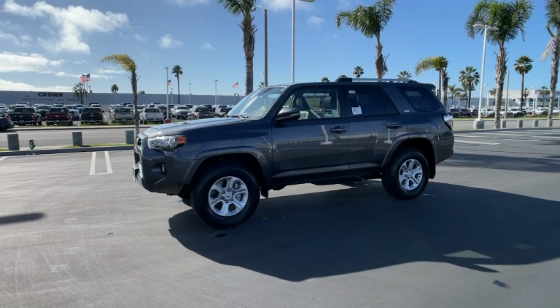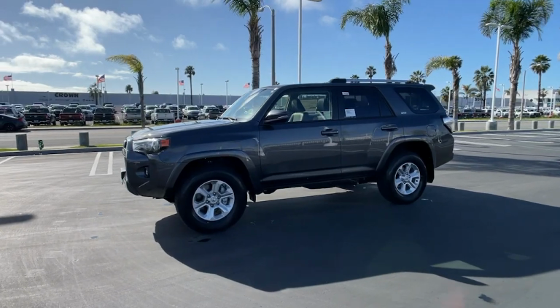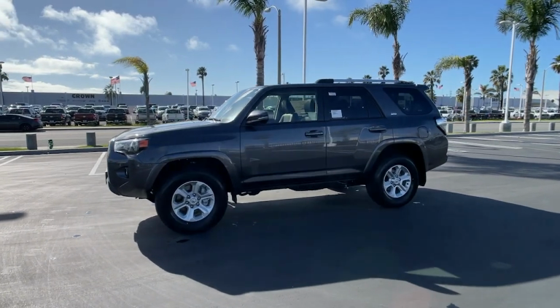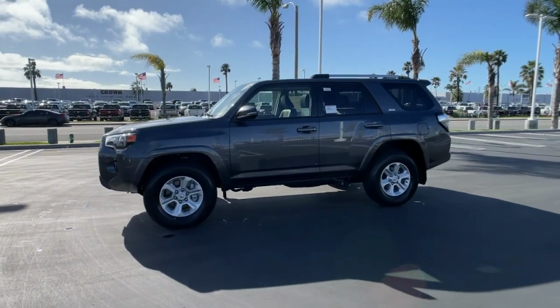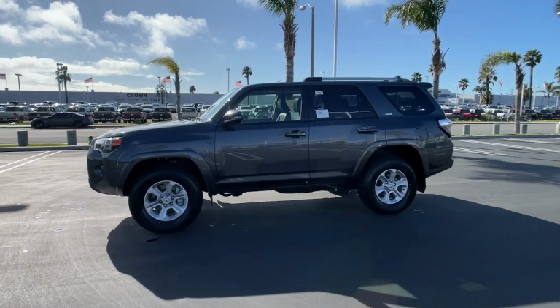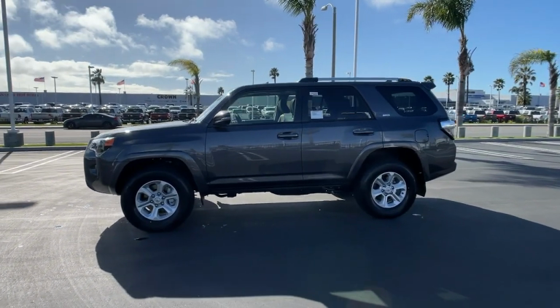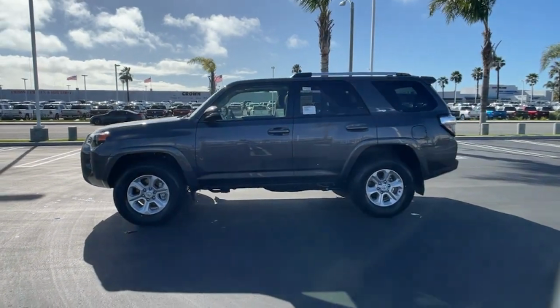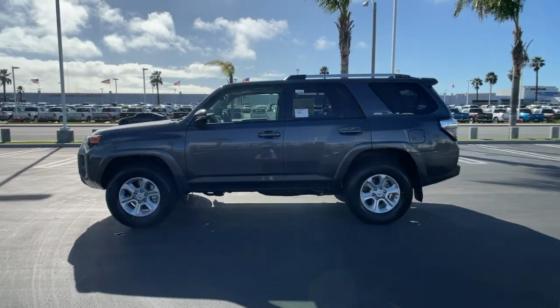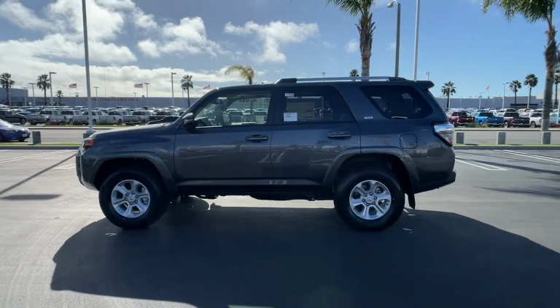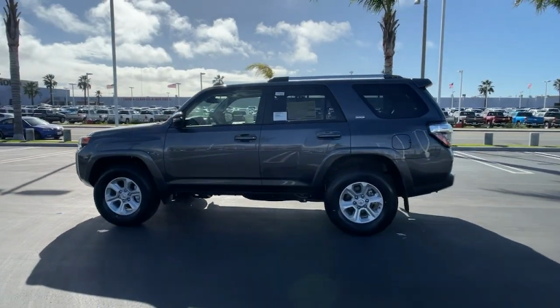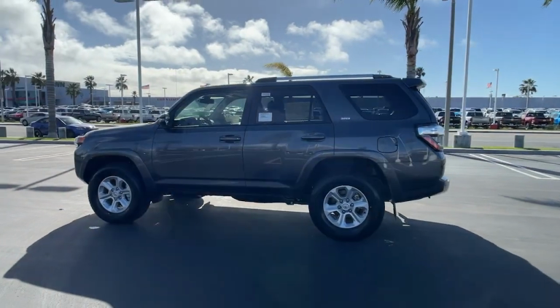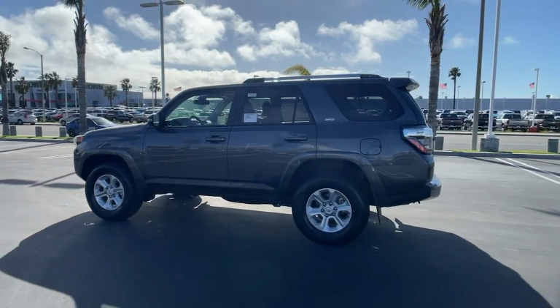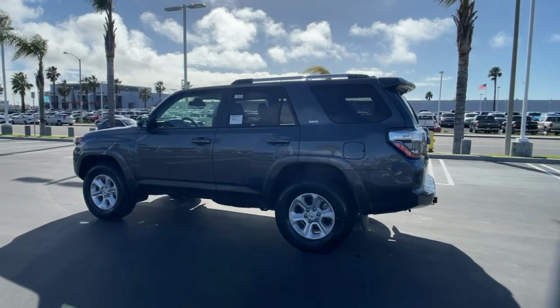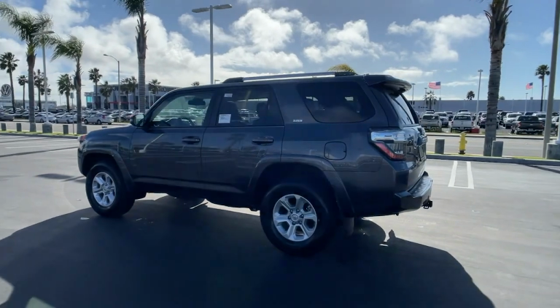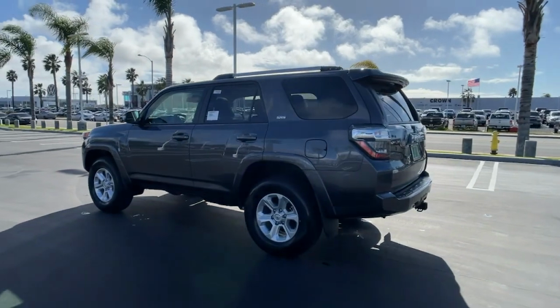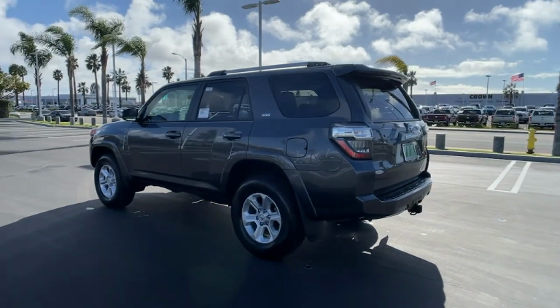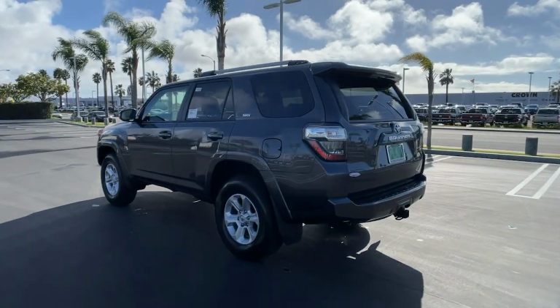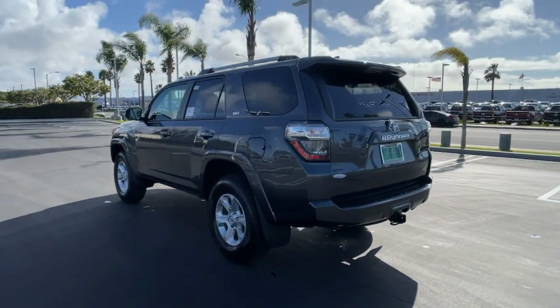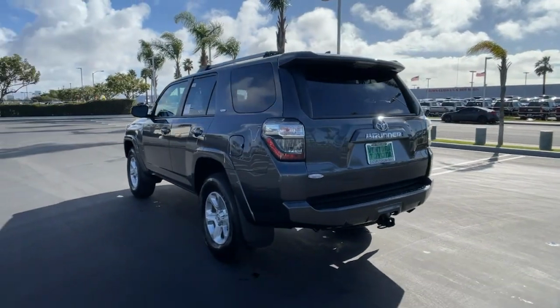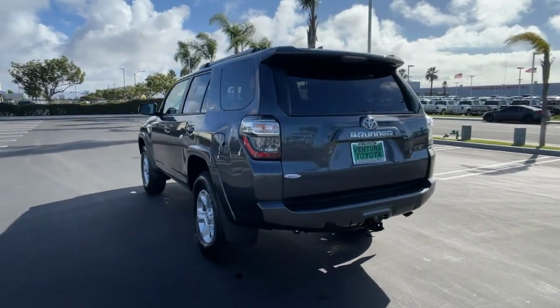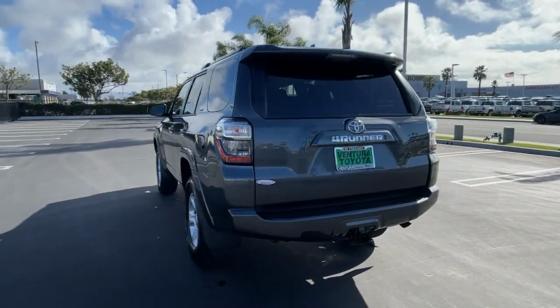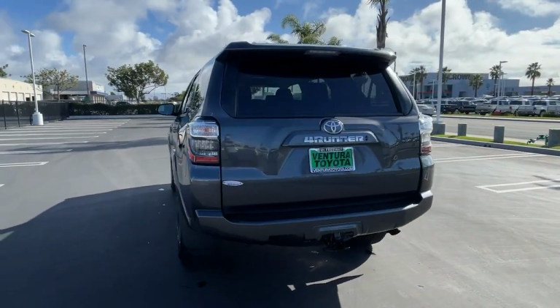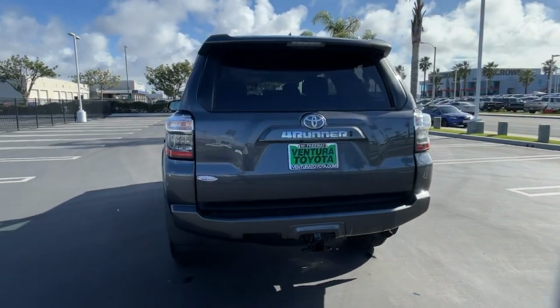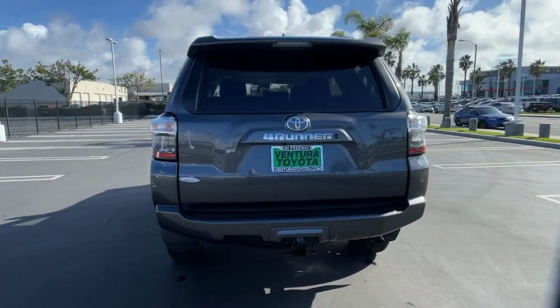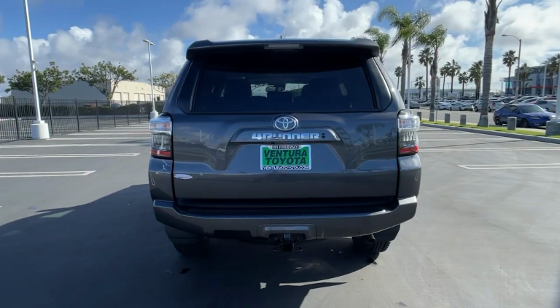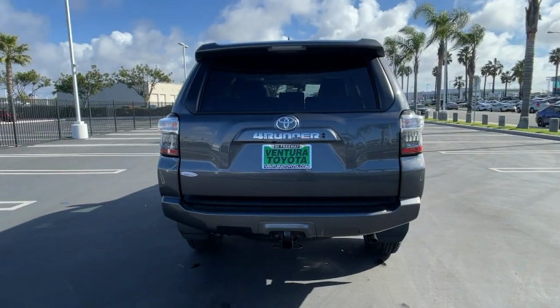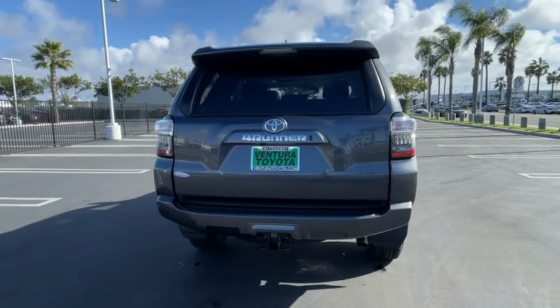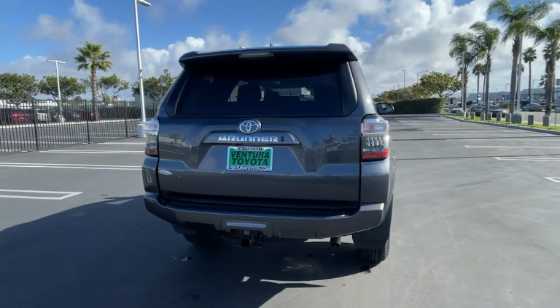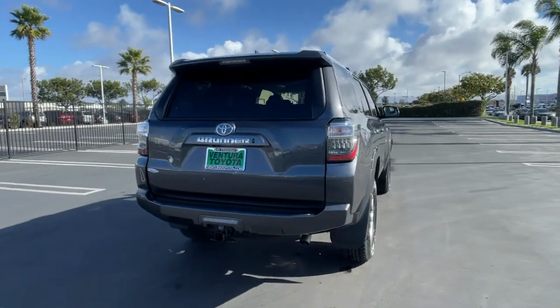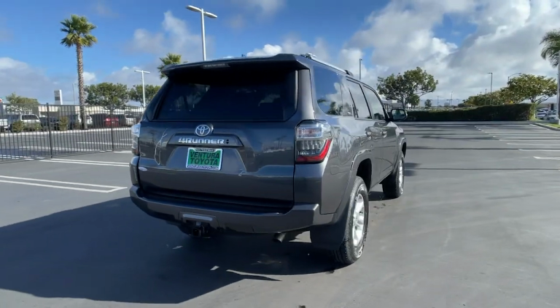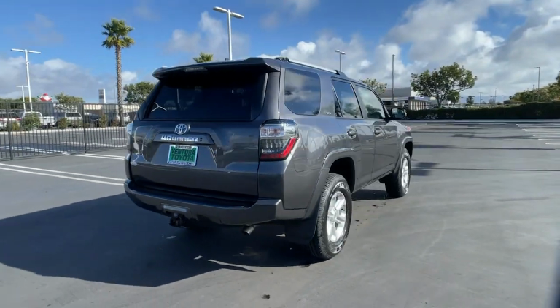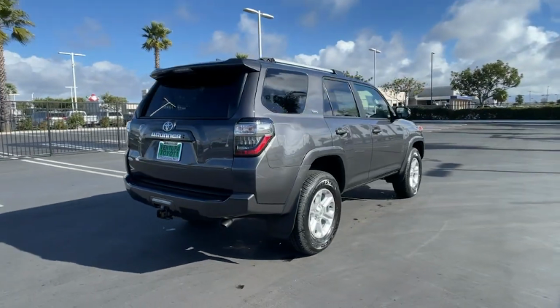Enjoy the view of this 2022 Toyota 4Runner. Now is the perfect time to start a fresh new chapter in your traveling life. Take a closer look at this vehicle — its design and features represent an outstanding value.